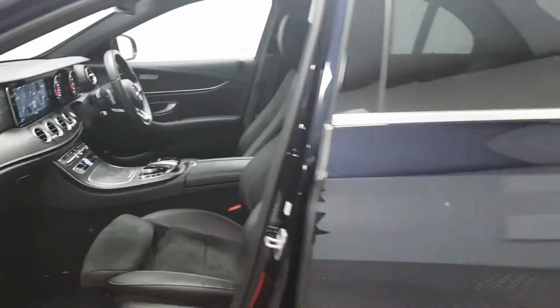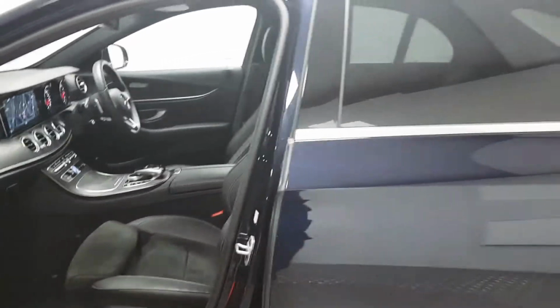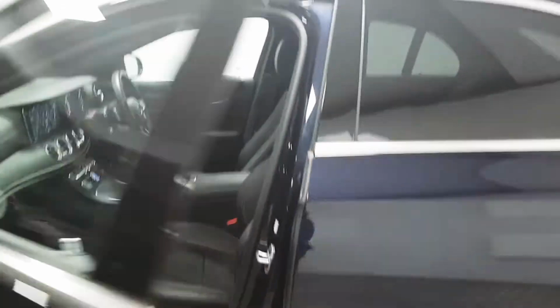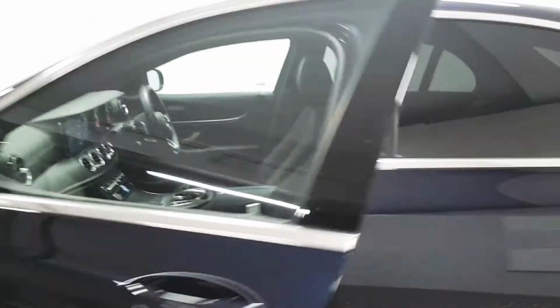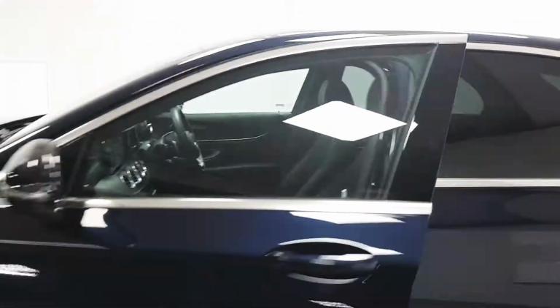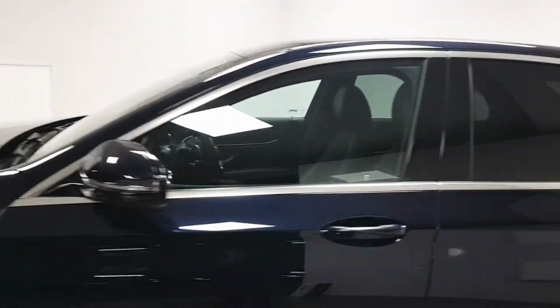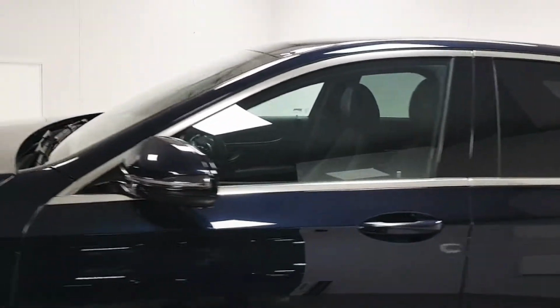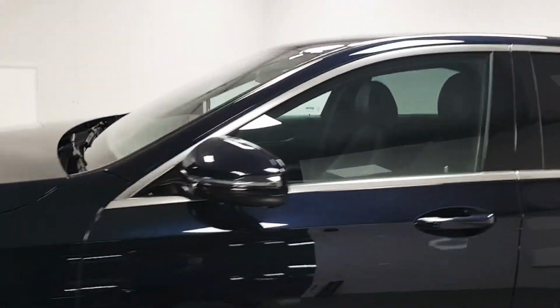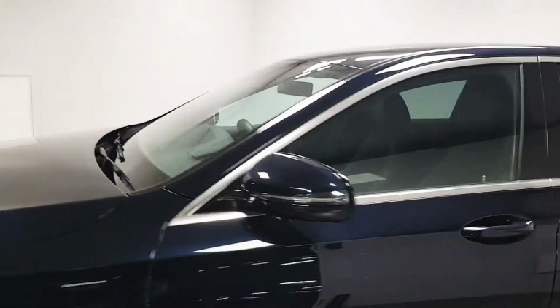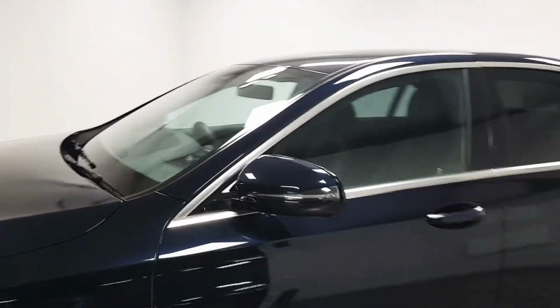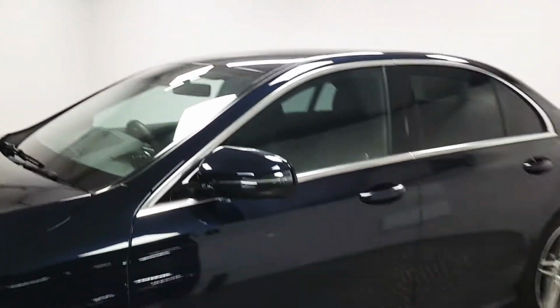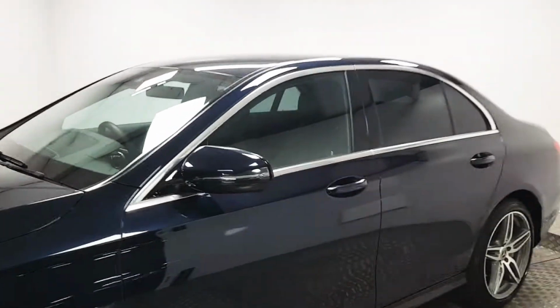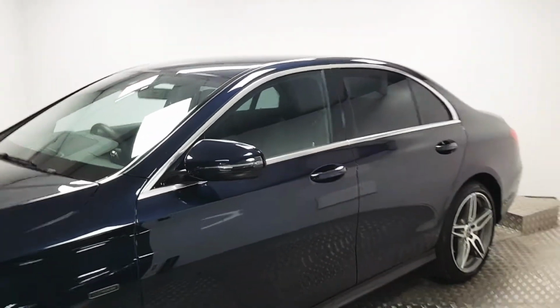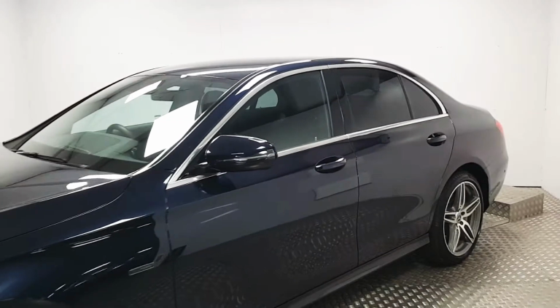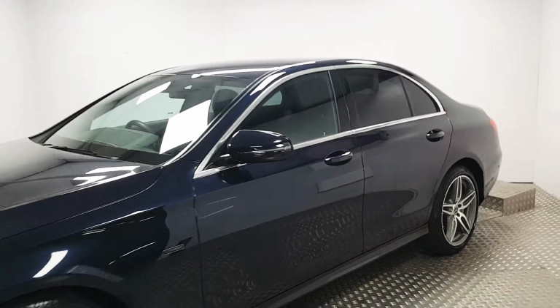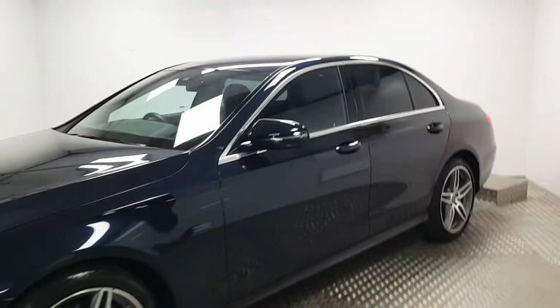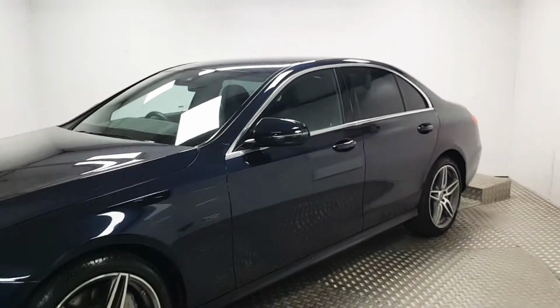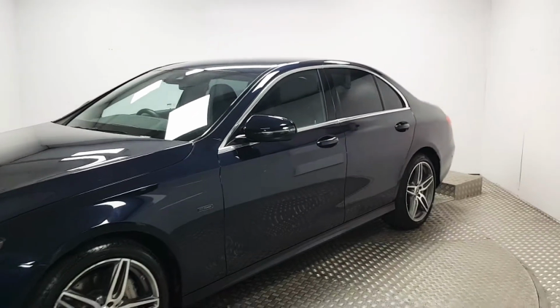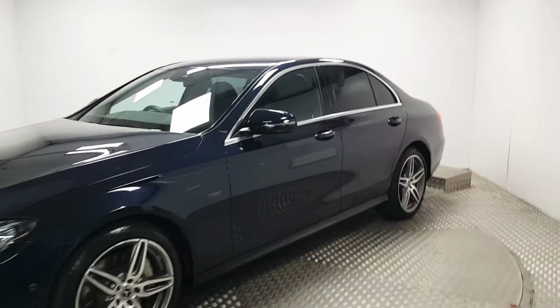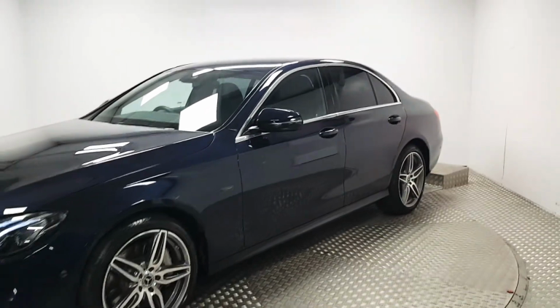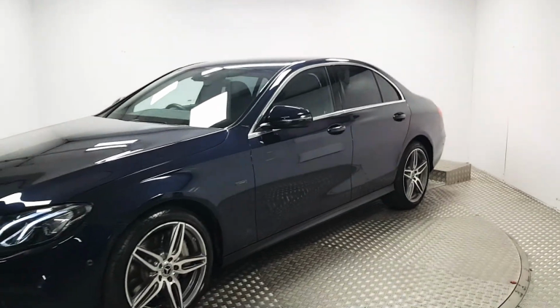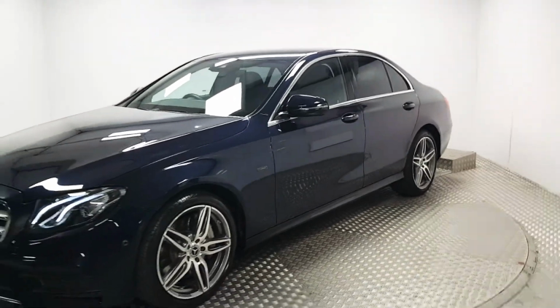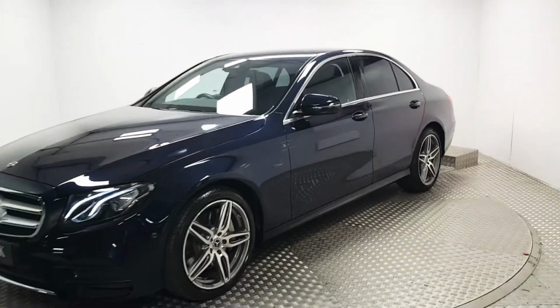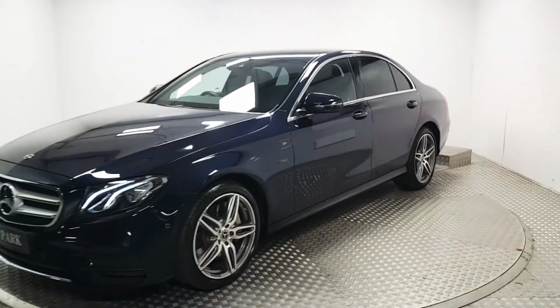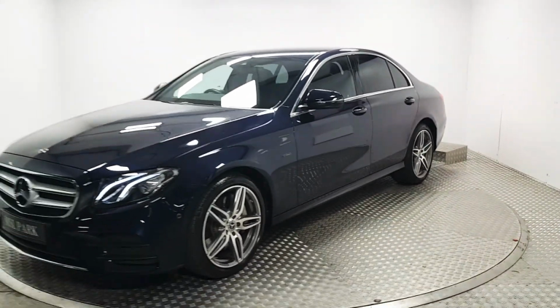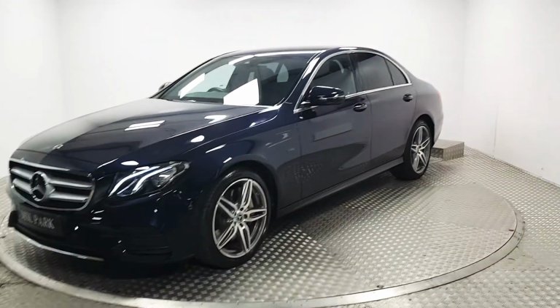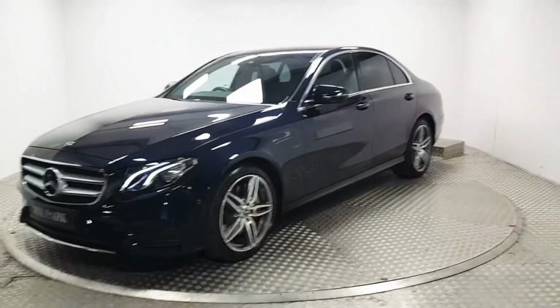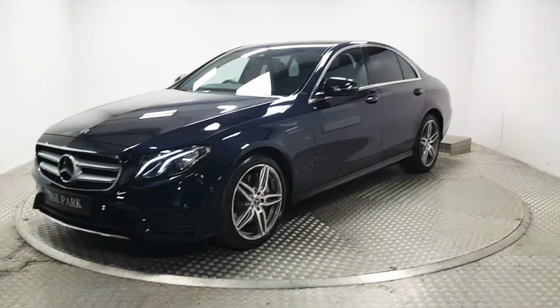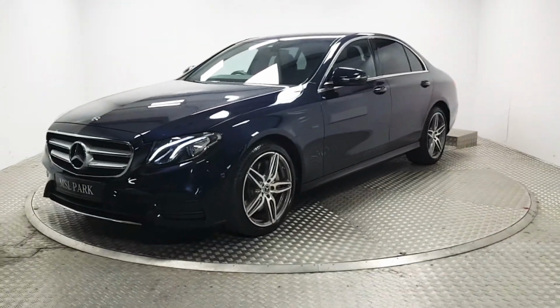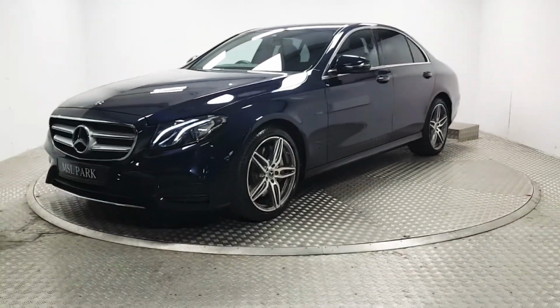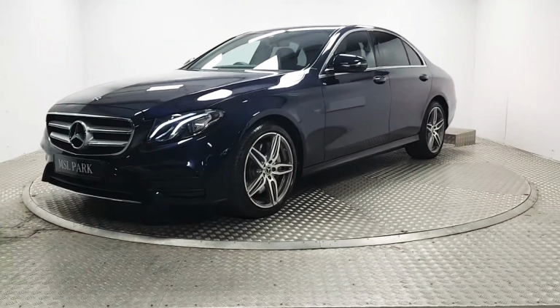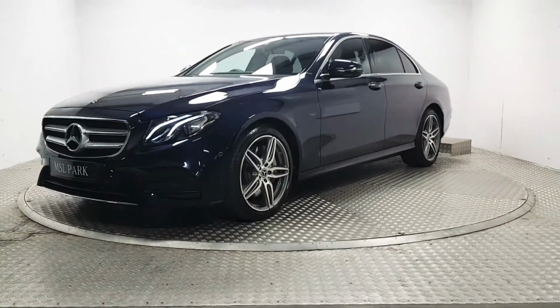If you'd like more information about this car, please do give us a call. Our number is 01 869 1000 and we'd be delighted to help you out.